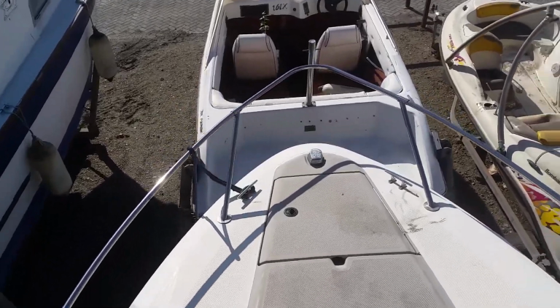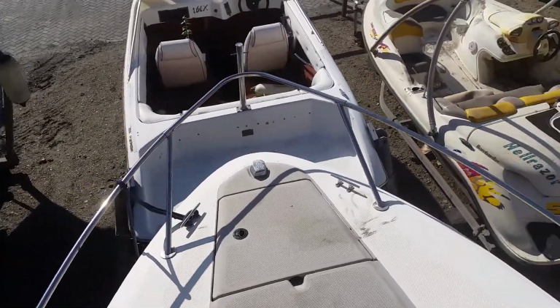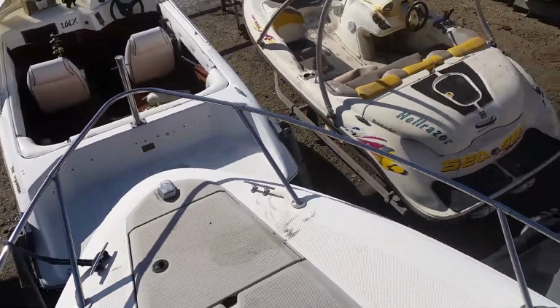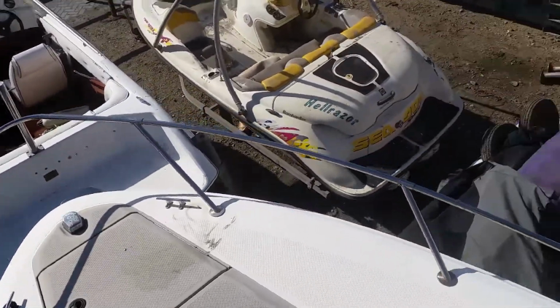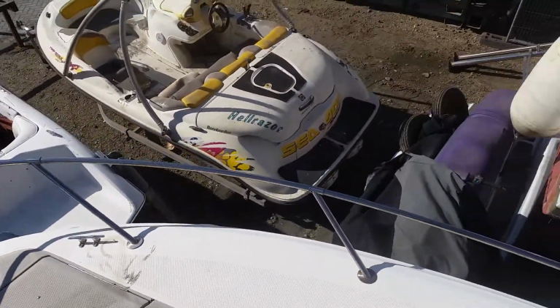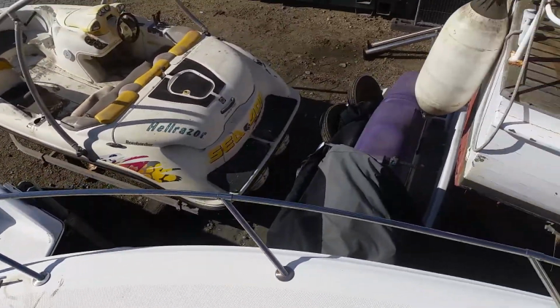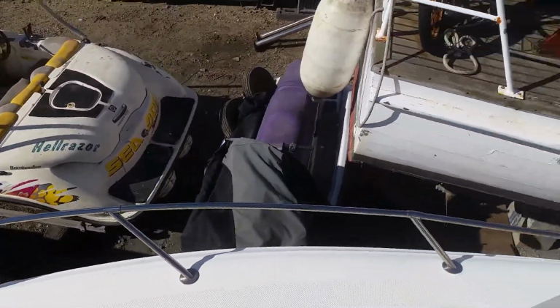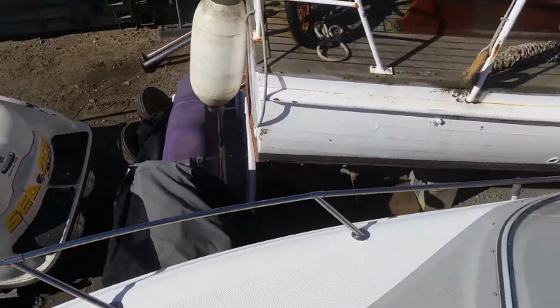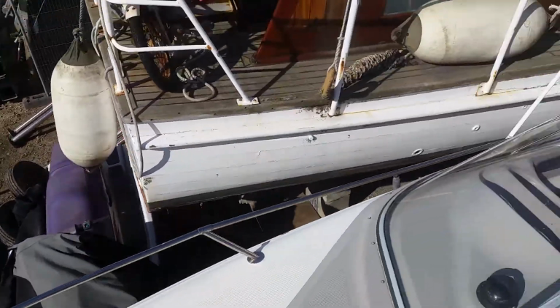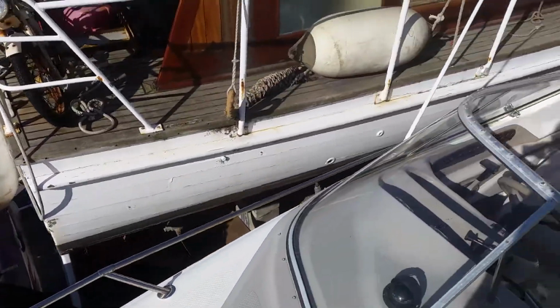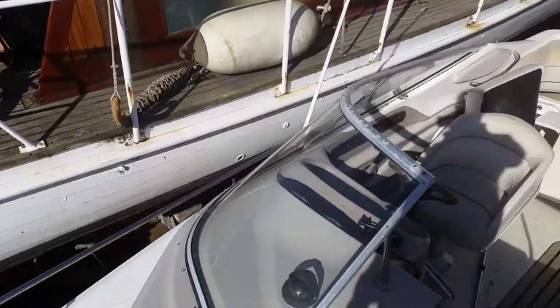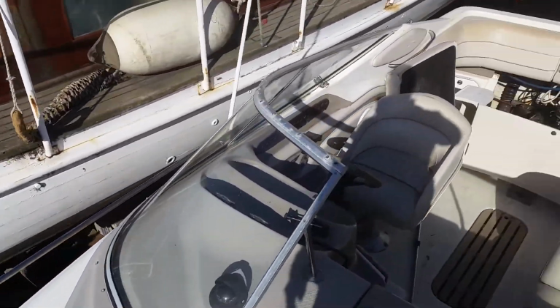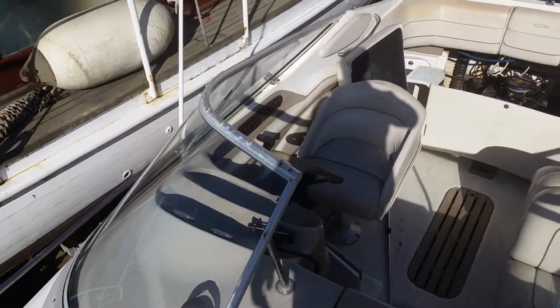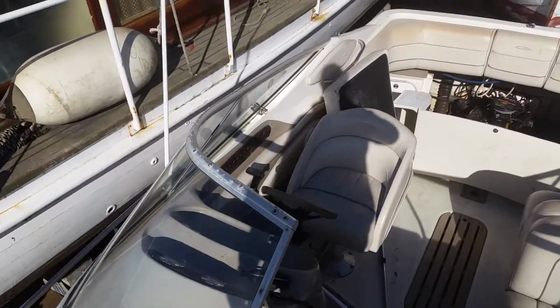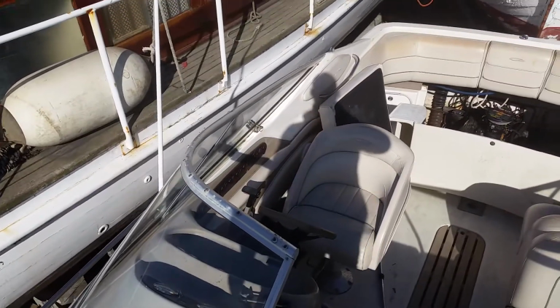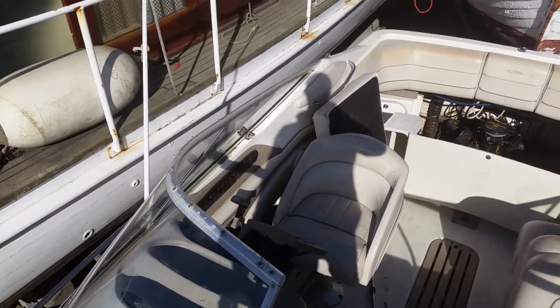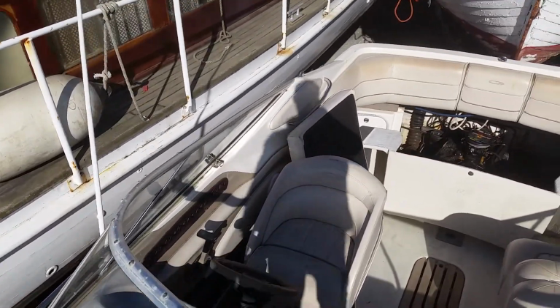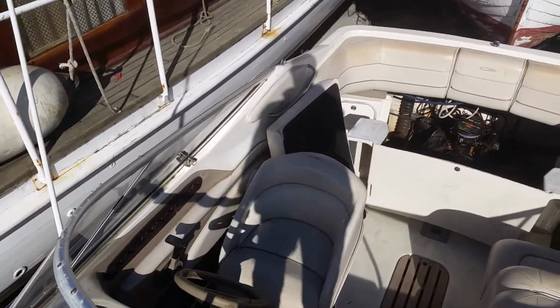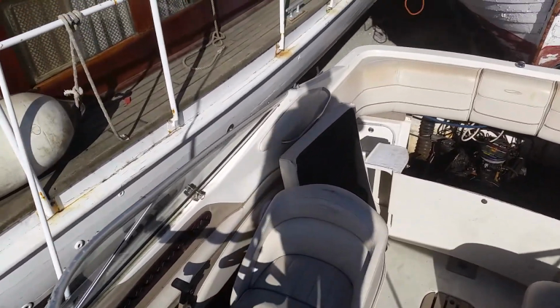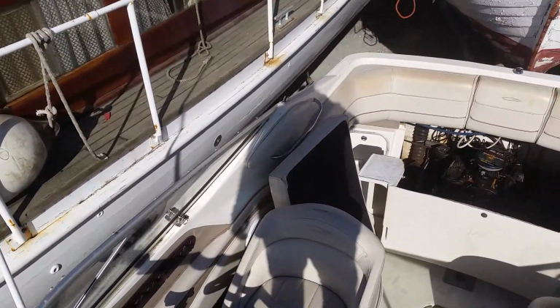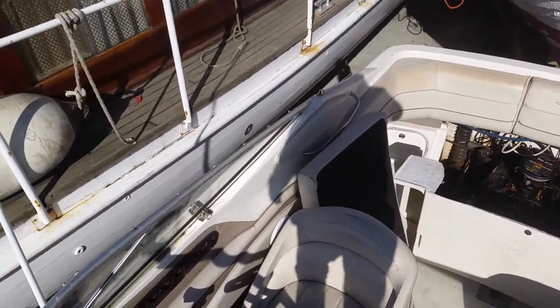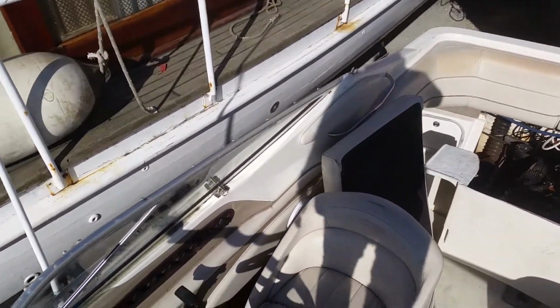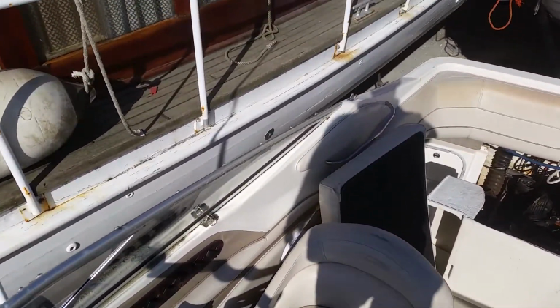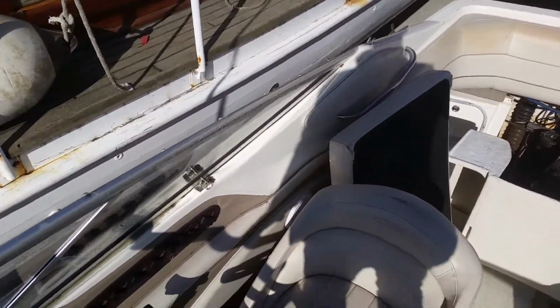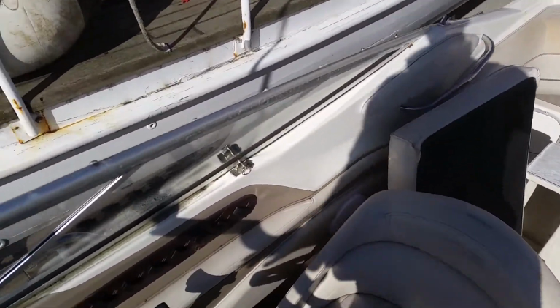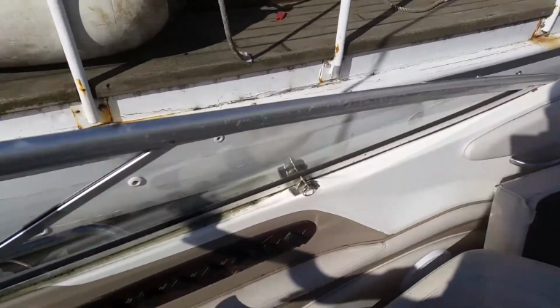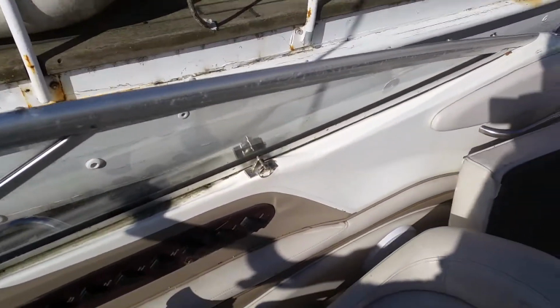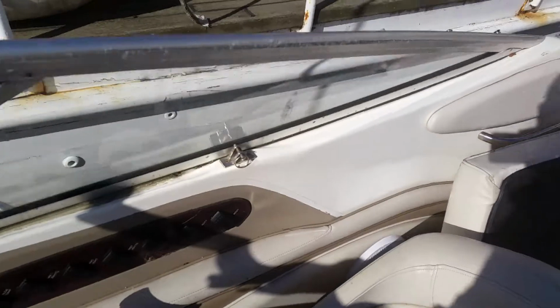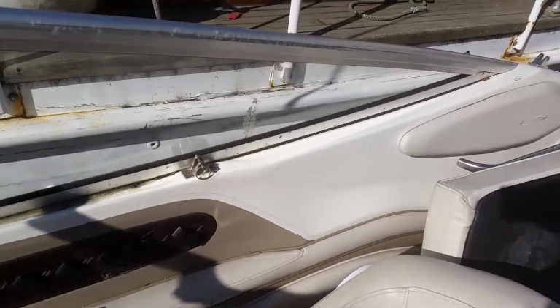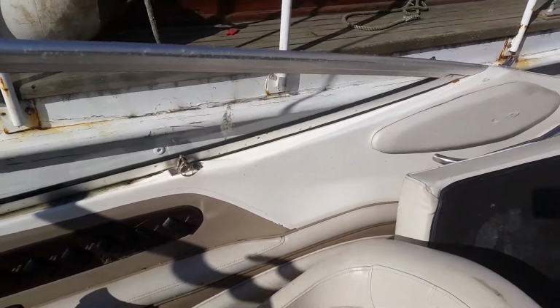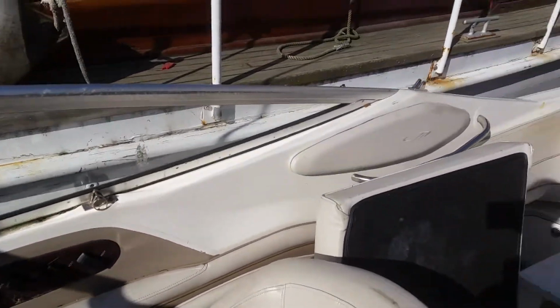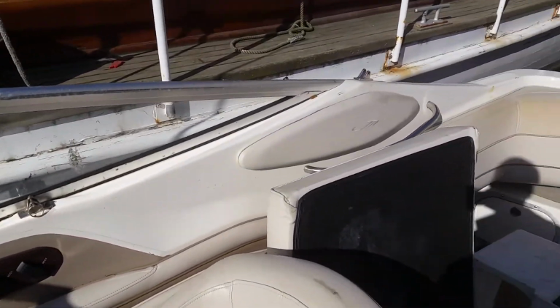Walking around the bow on the starboard side of the boat. You can see it's been left for a little while, but it shouldn't take too much work to get her back to her best.